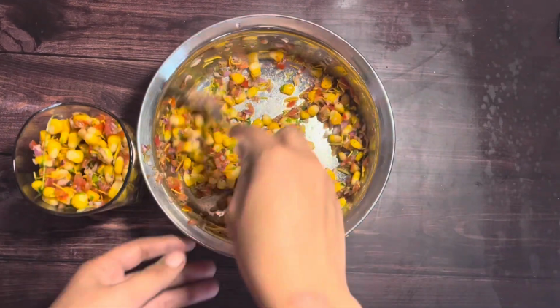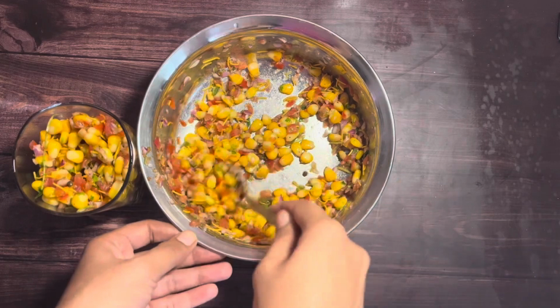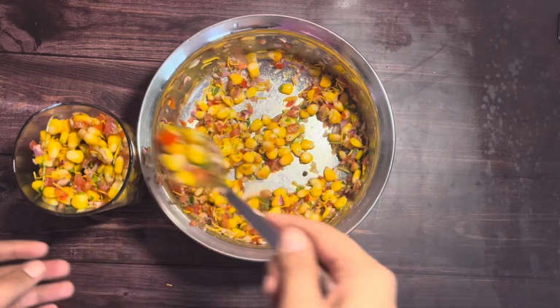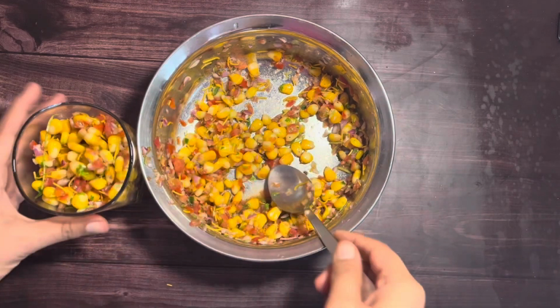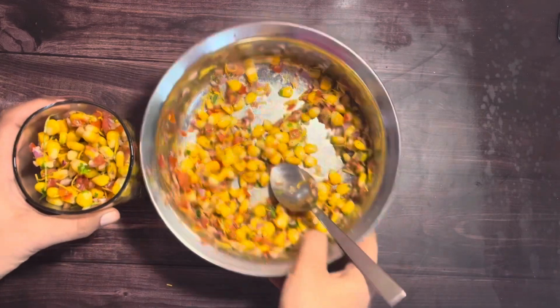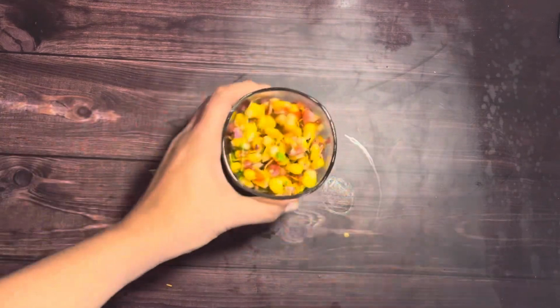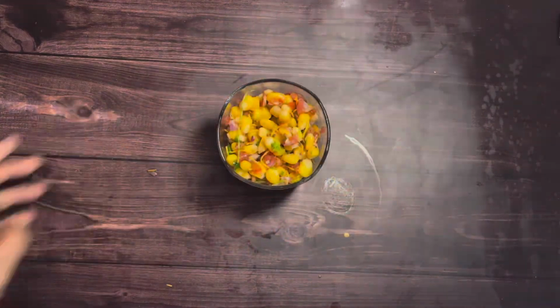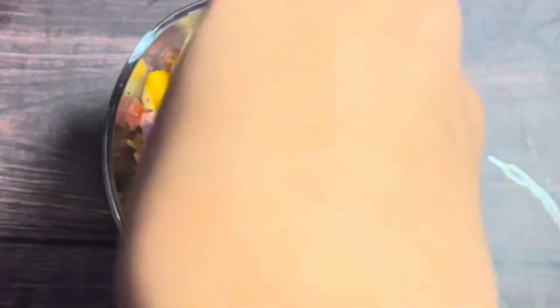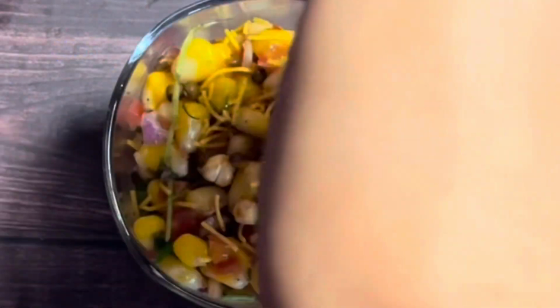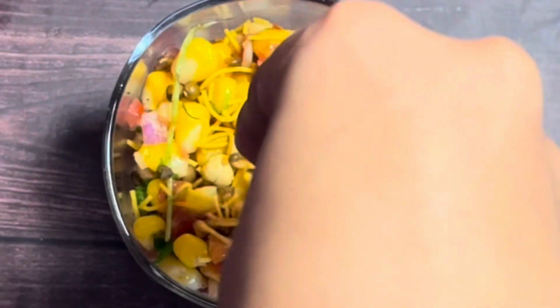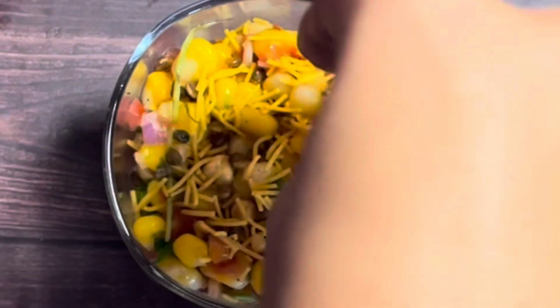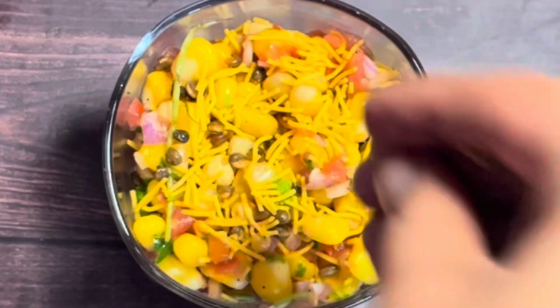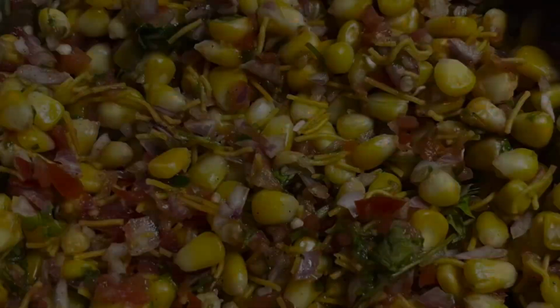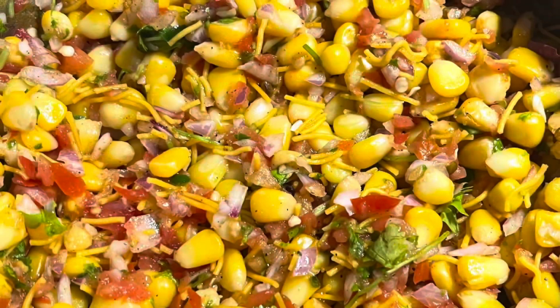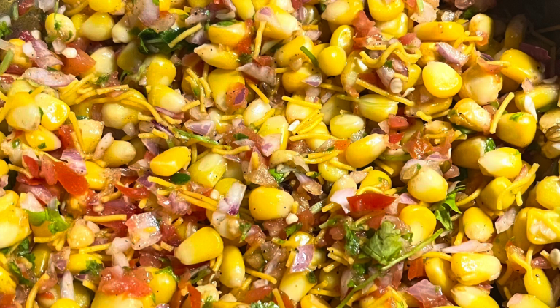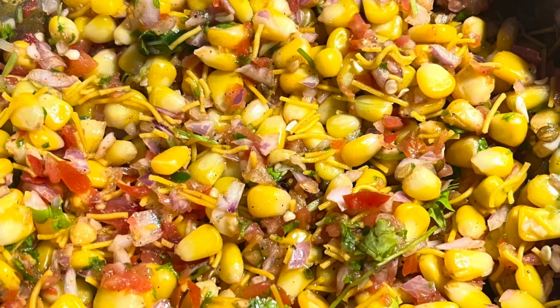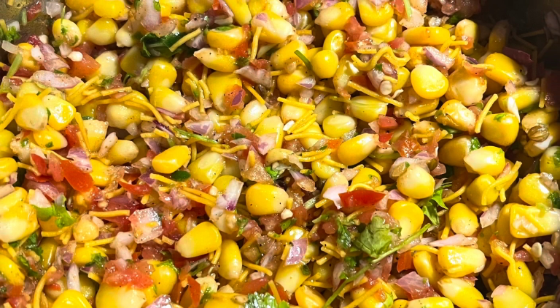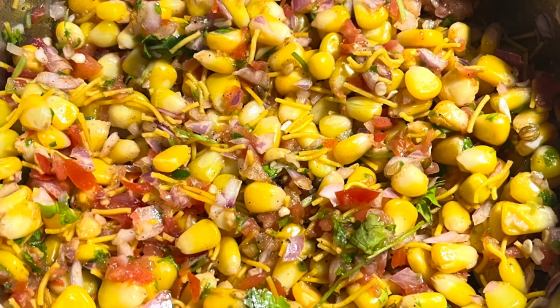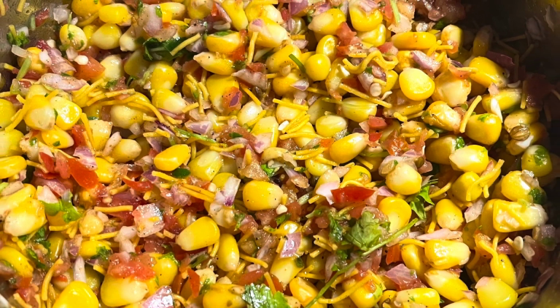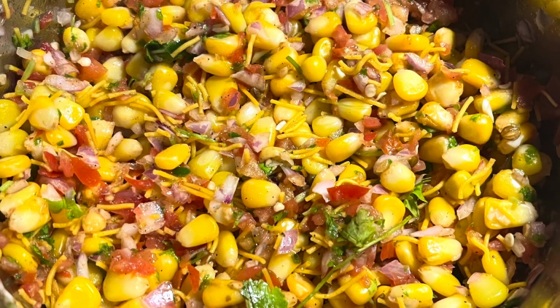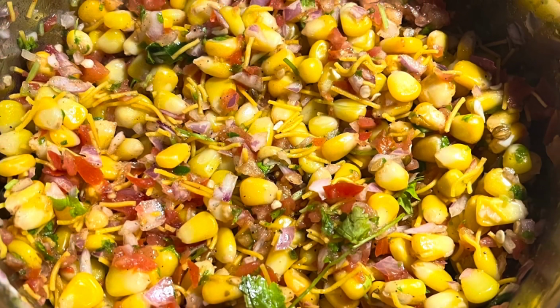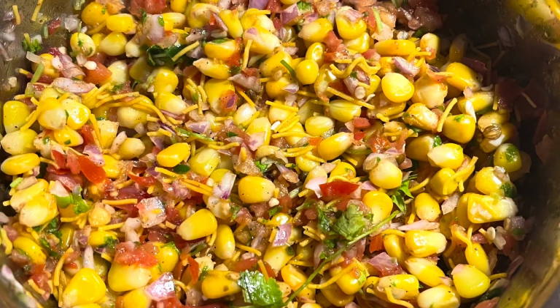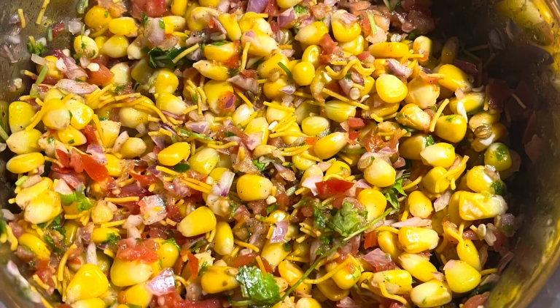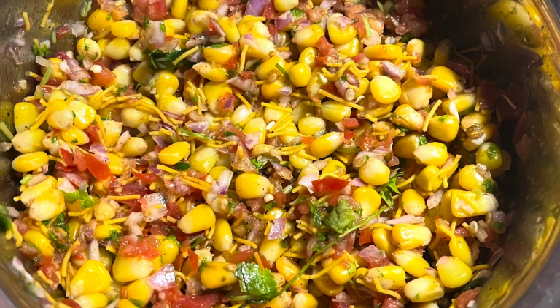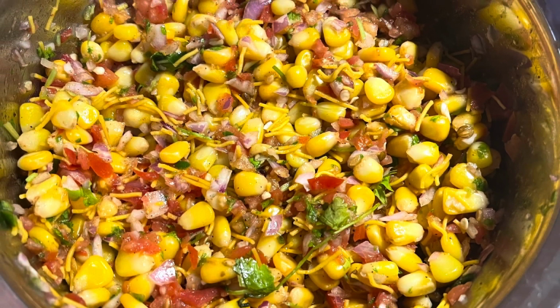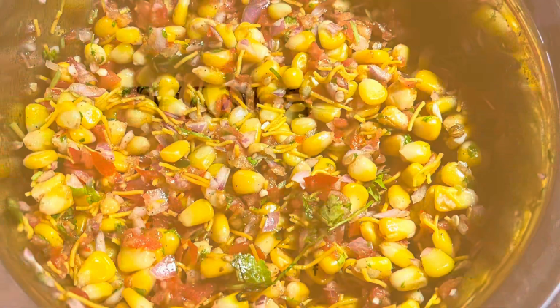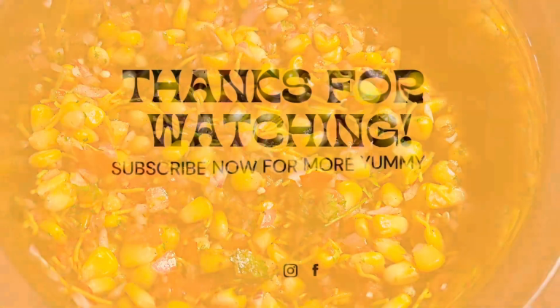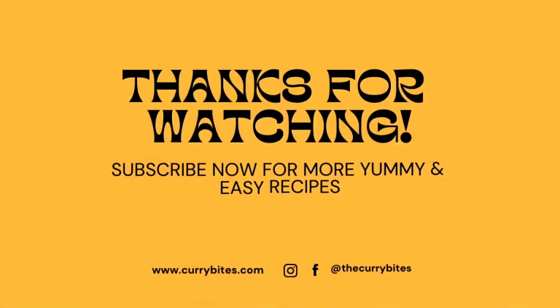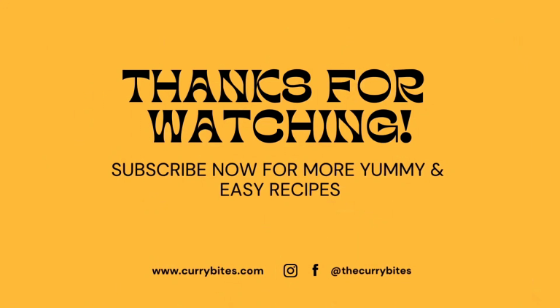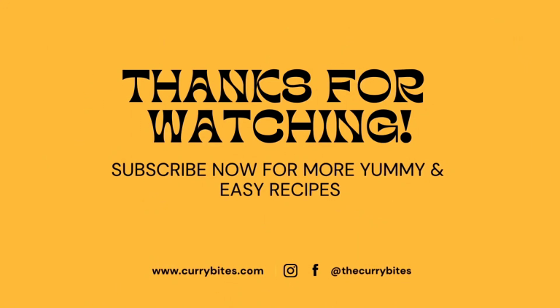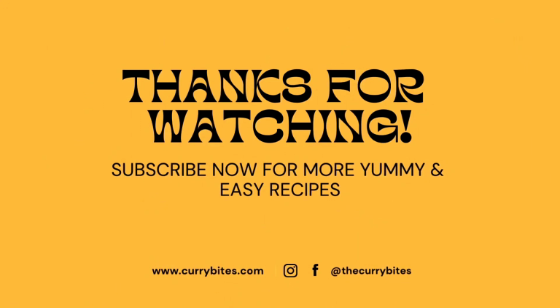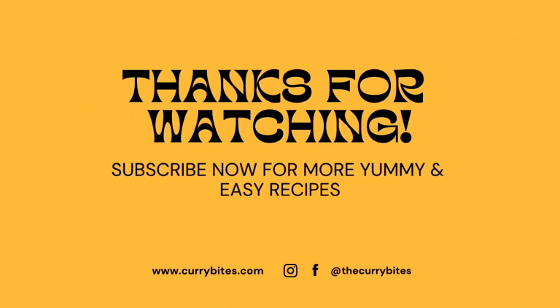Hope you found this video useful. Do give this recipe a try and share your feedback. Like this video if you found it useful, and subscribe to my channel Curry Bites for more future recipes. Thank you for watching.